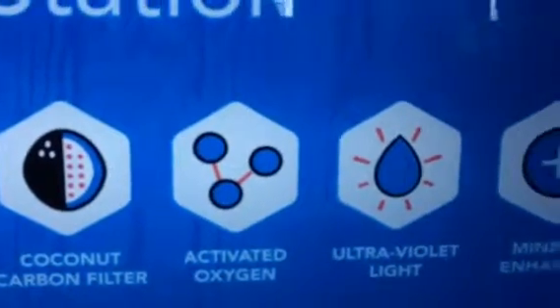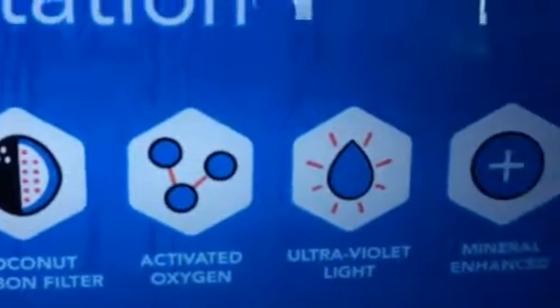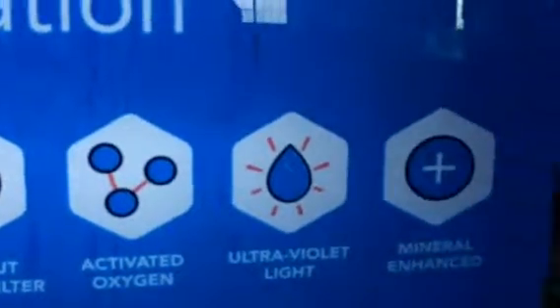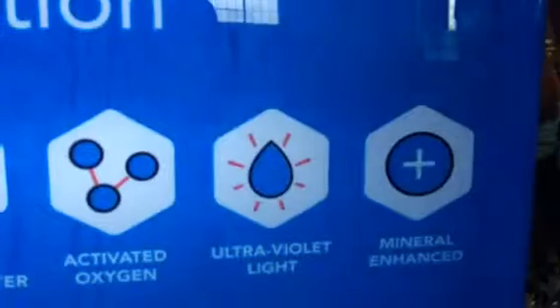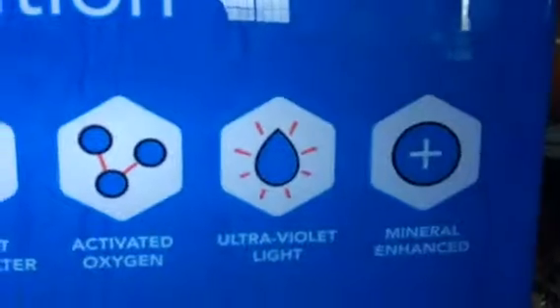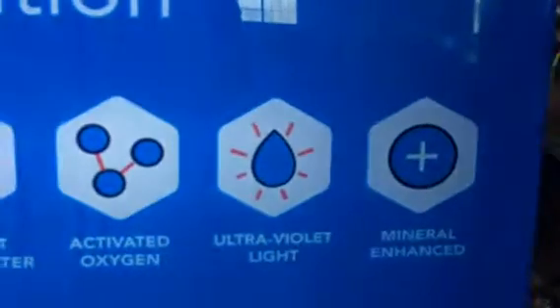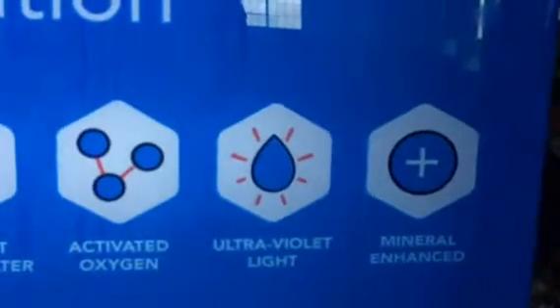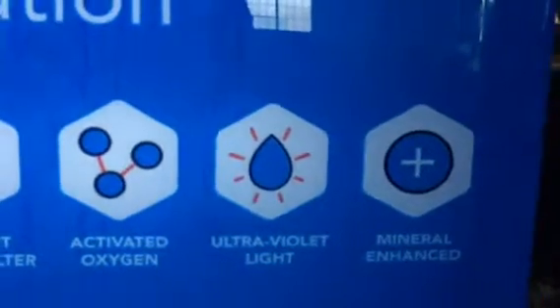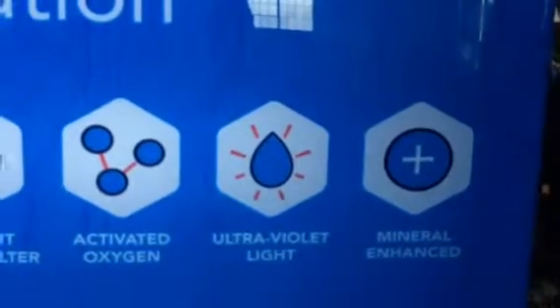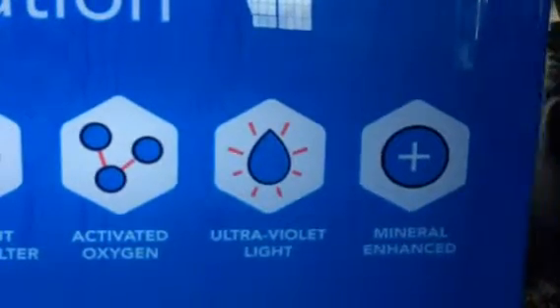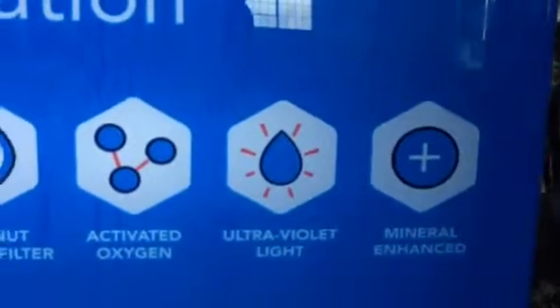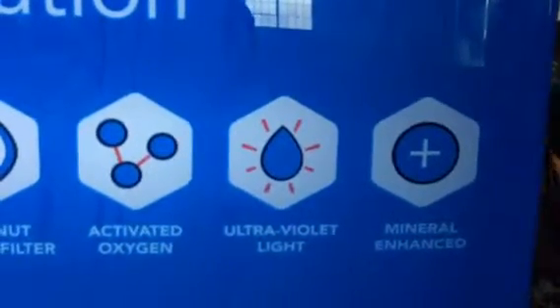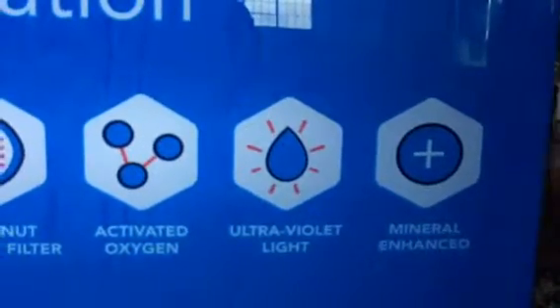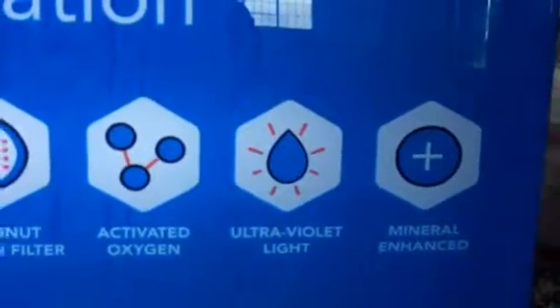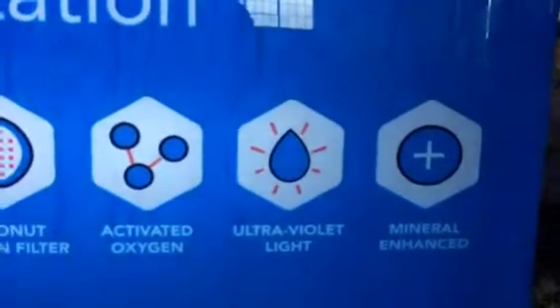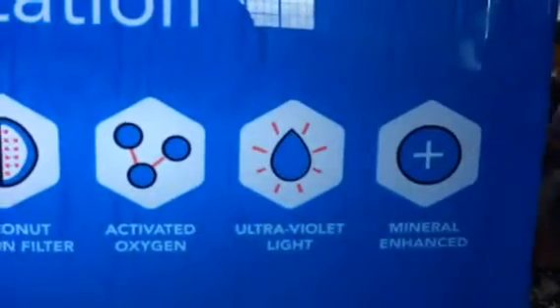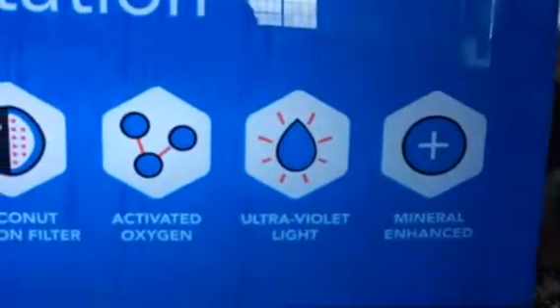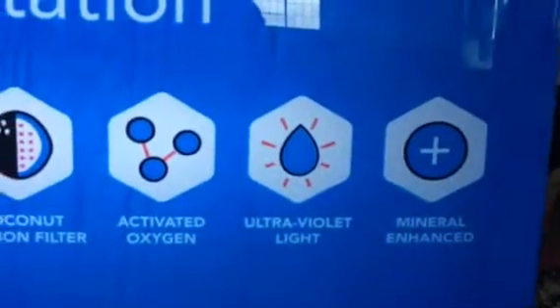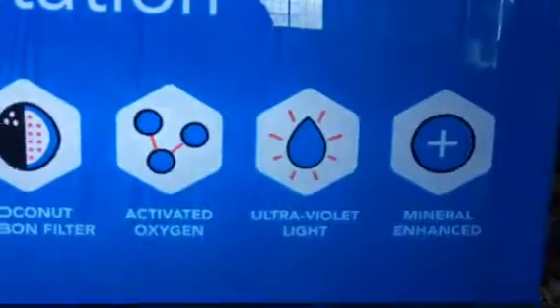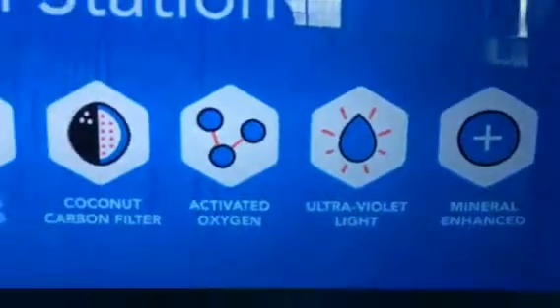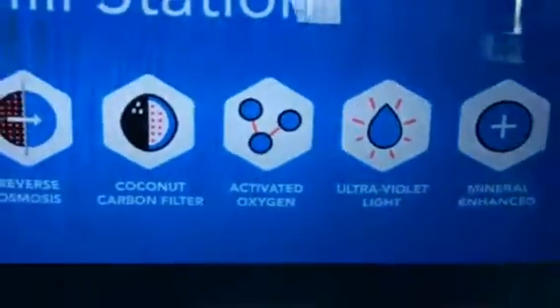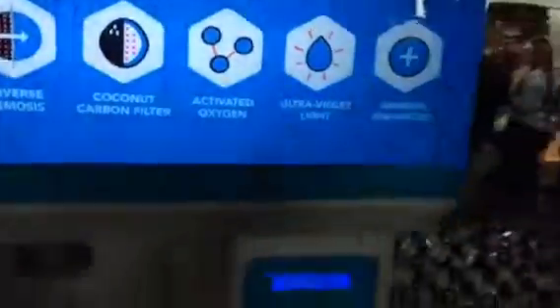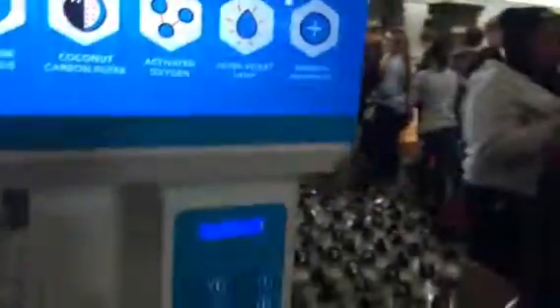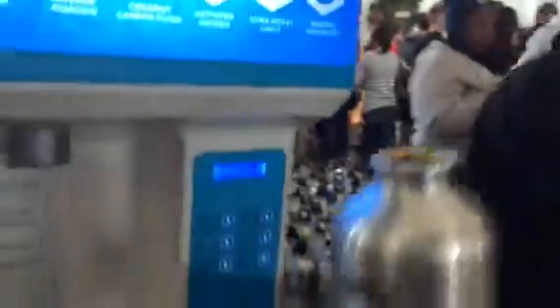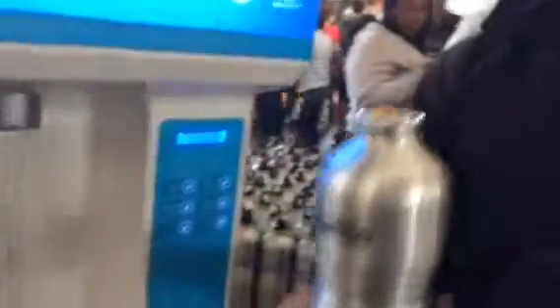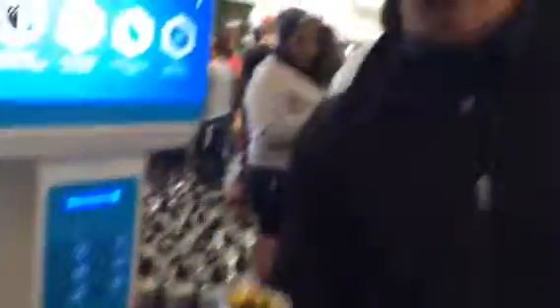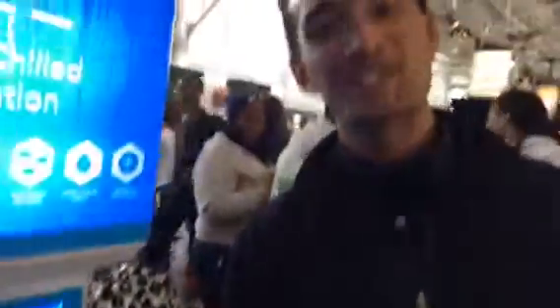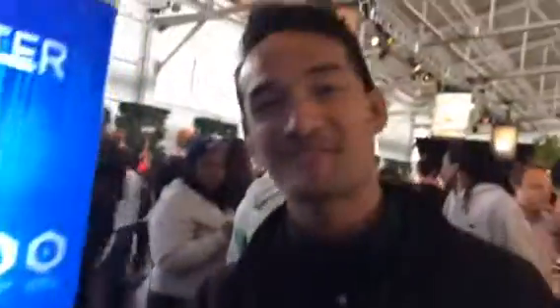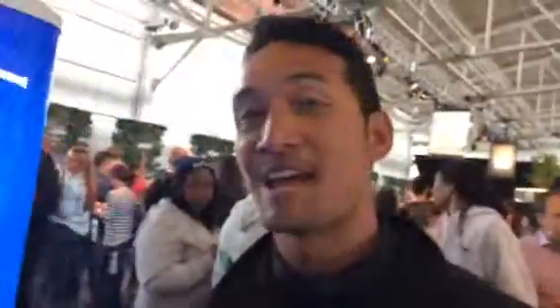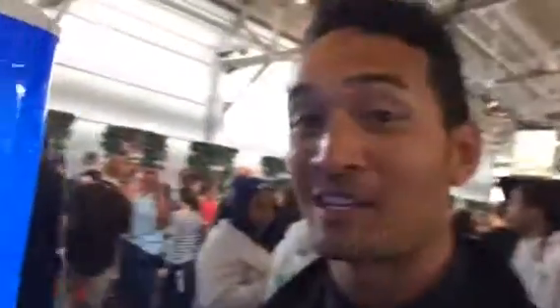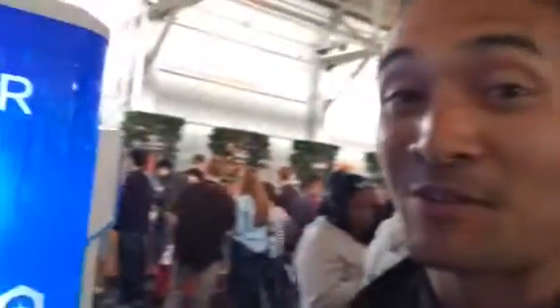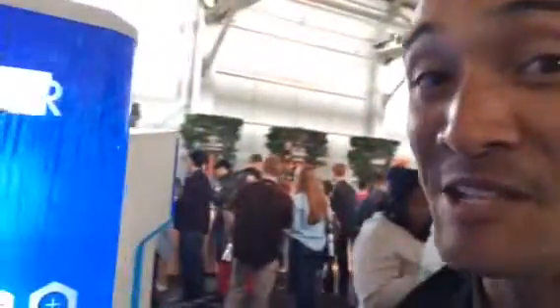The ultraviolet light filter cleans and kills bacteria and viruses, and you get the crispest, cleanest water in all of San Francisco and maybe the contiguous states.